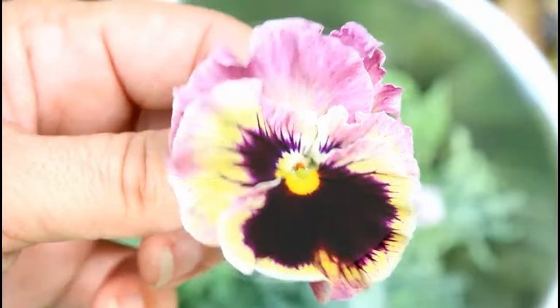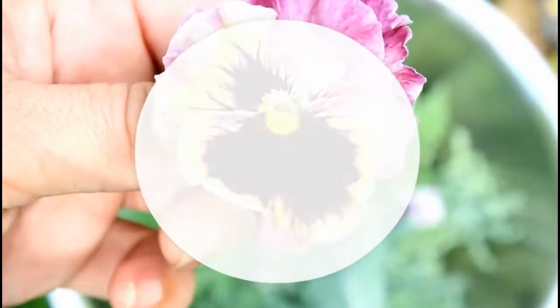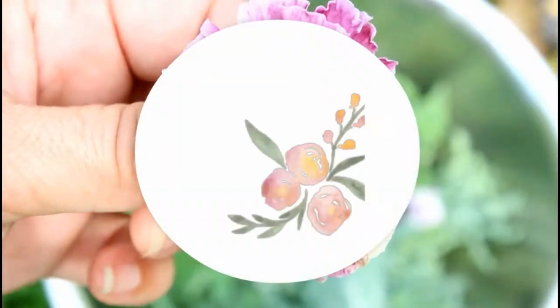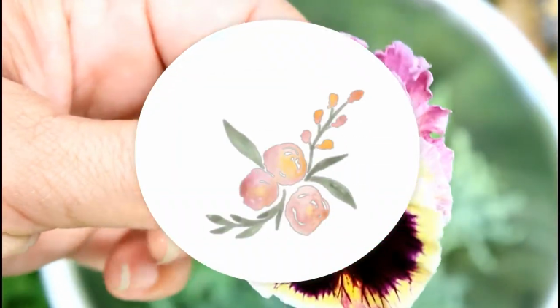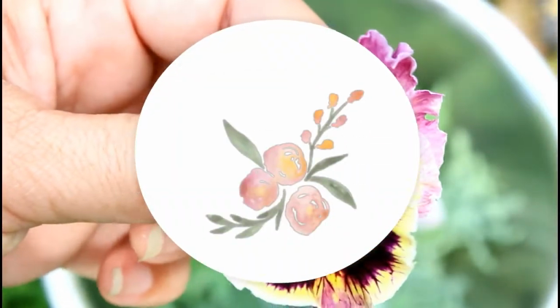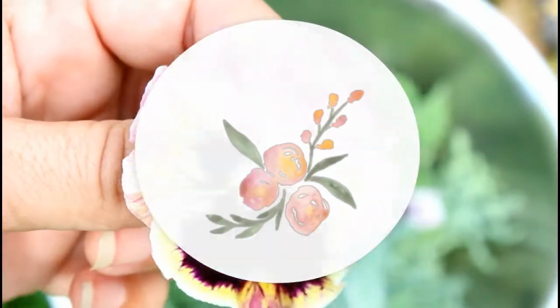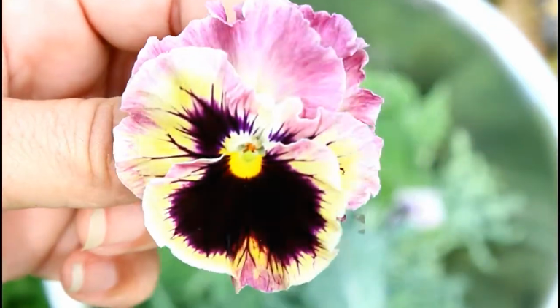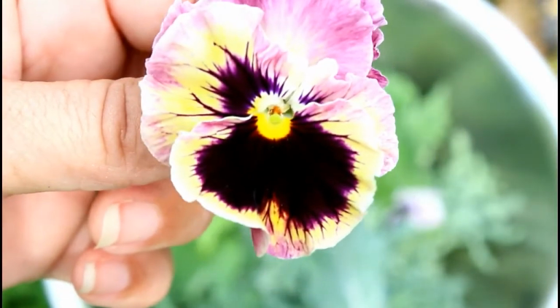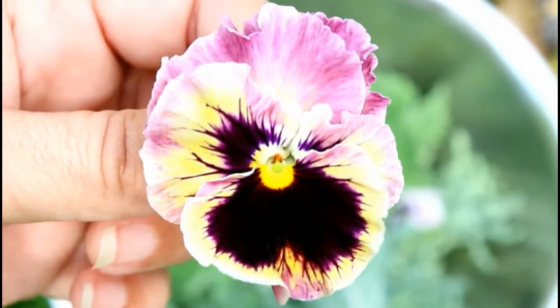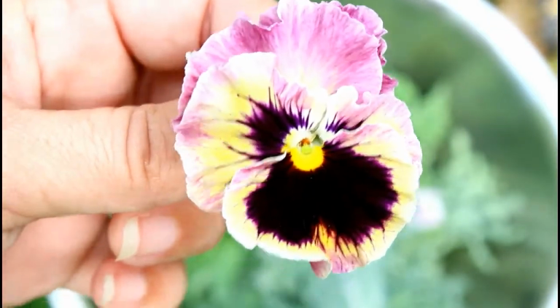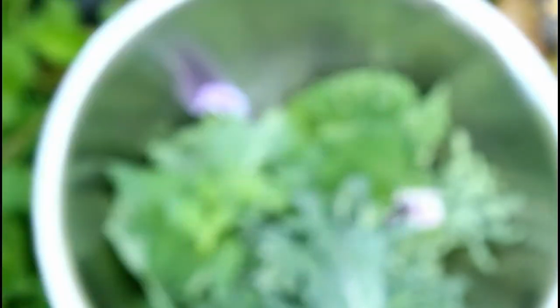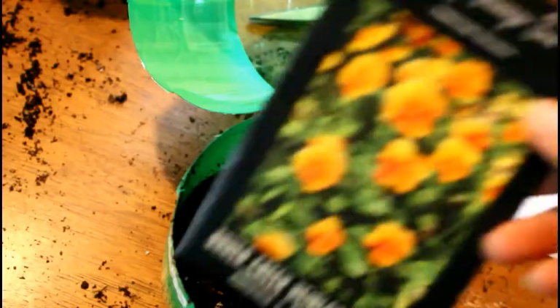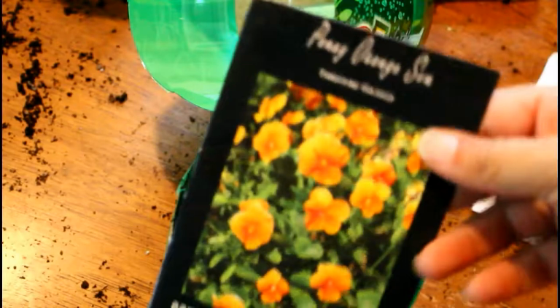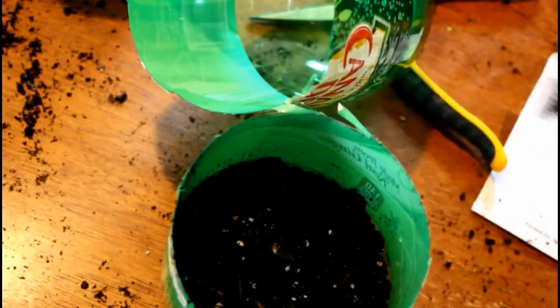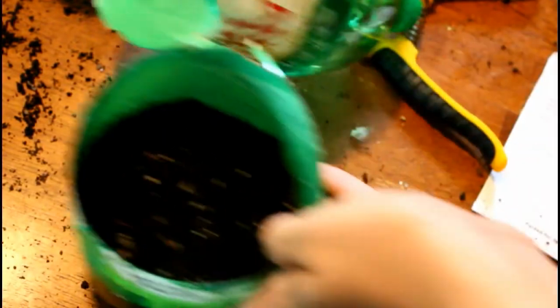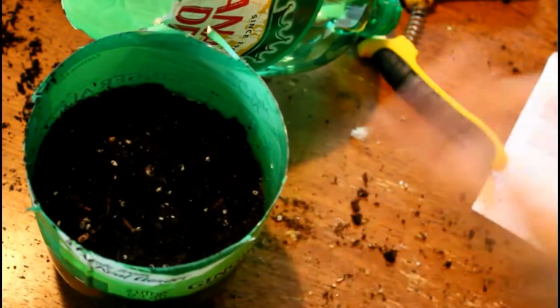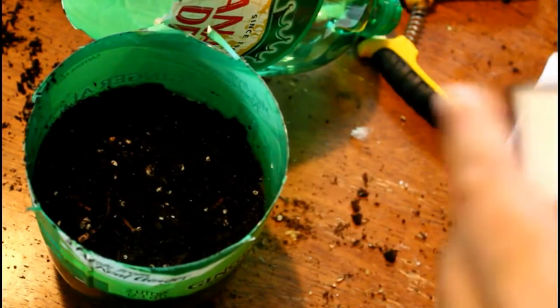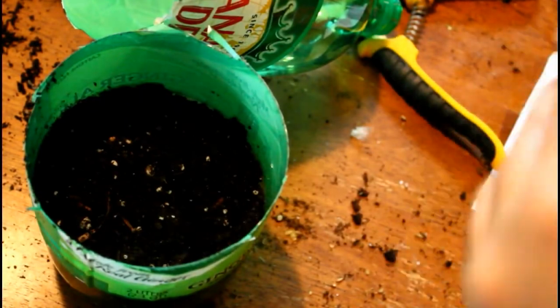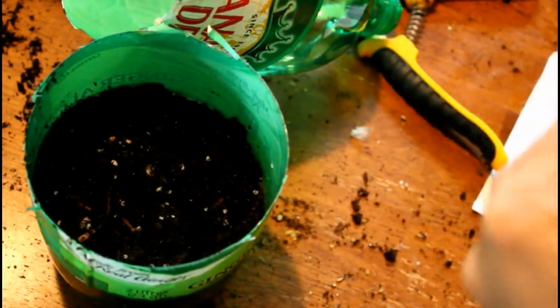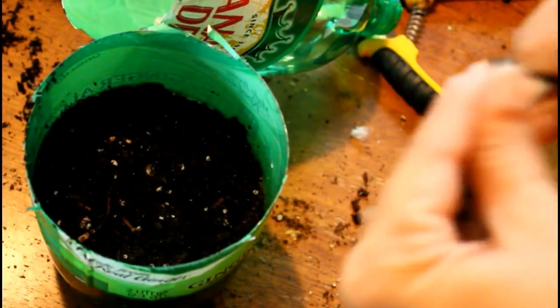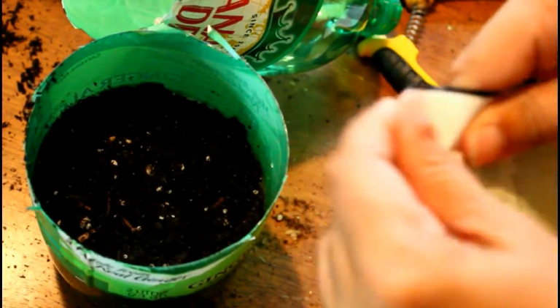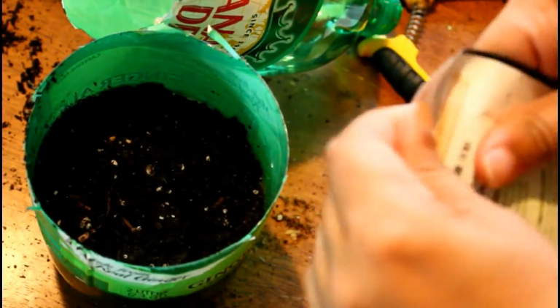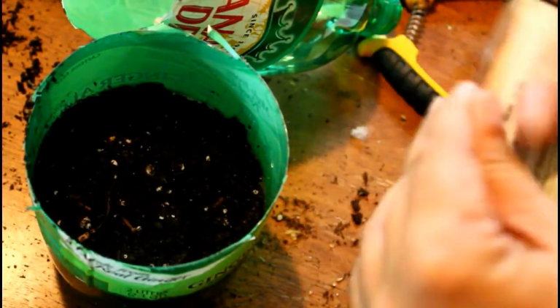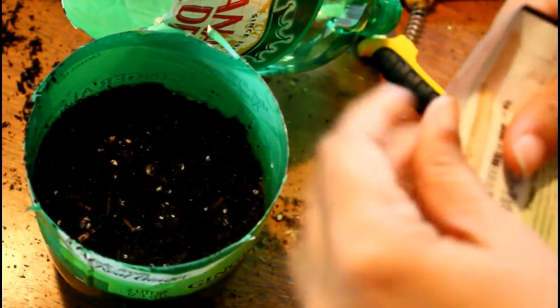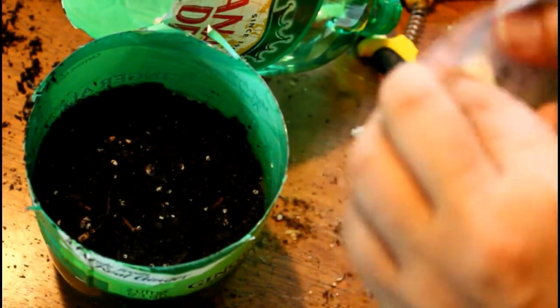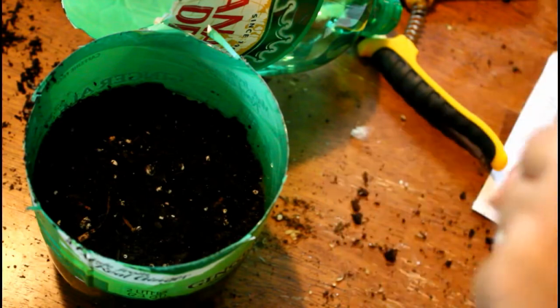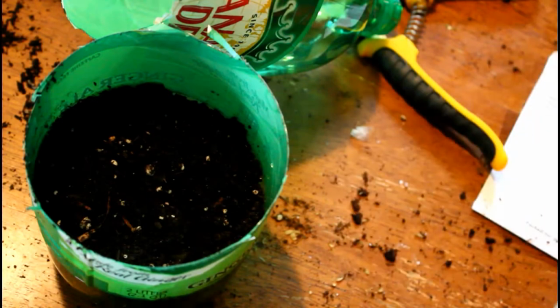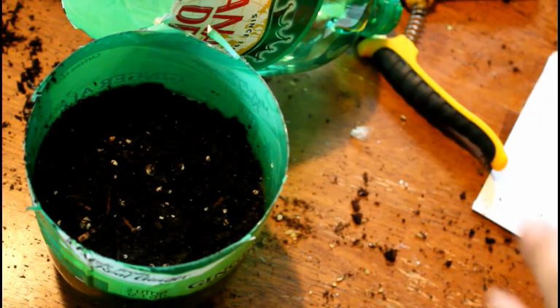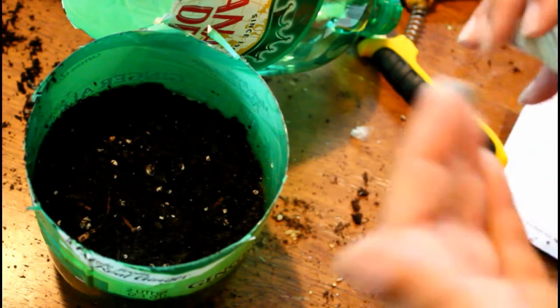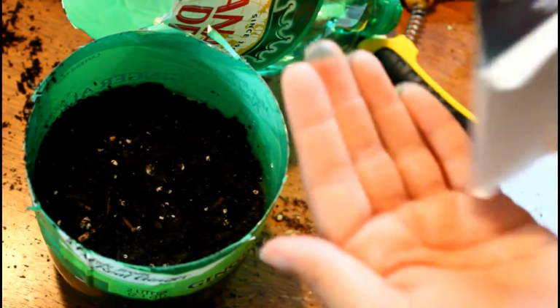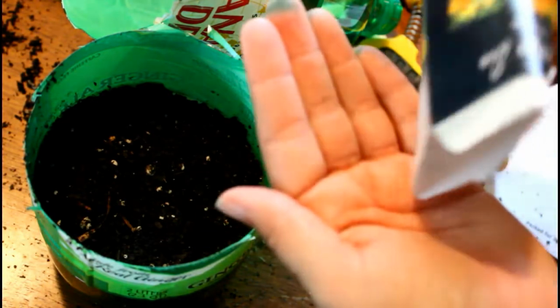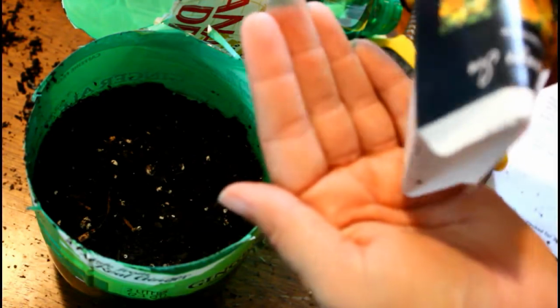Hey guys, what's up? Today we are going to be starting pansies from seed. This is something I wanted to learn how to do and I couldn't find anything on it, so I decided just to go for it and try some stuff out, and I'm sharing what I learned with you.